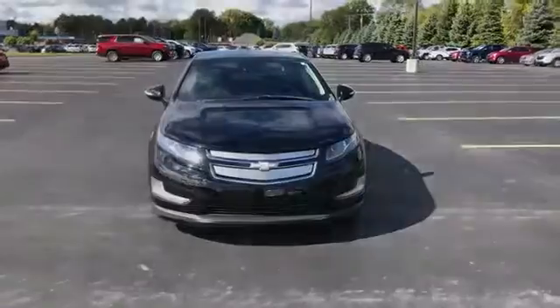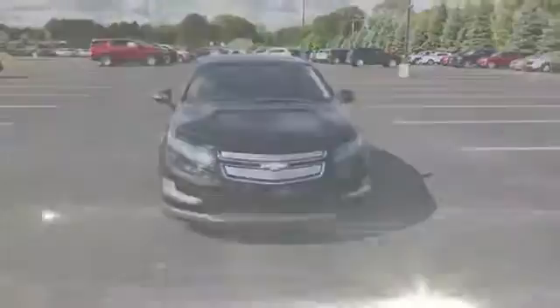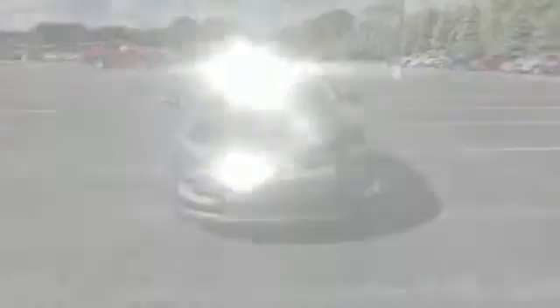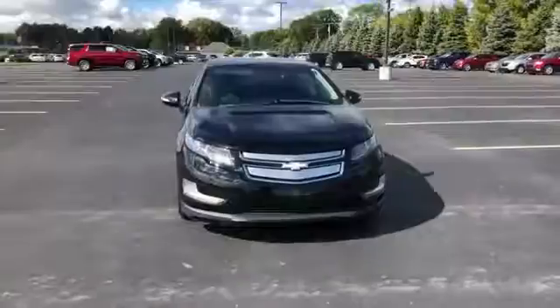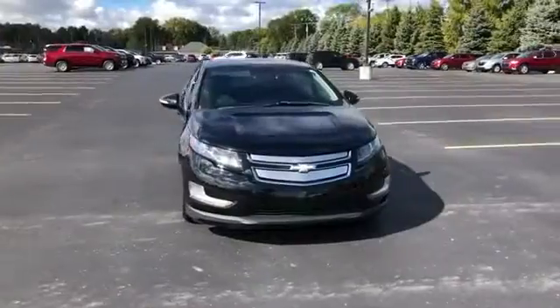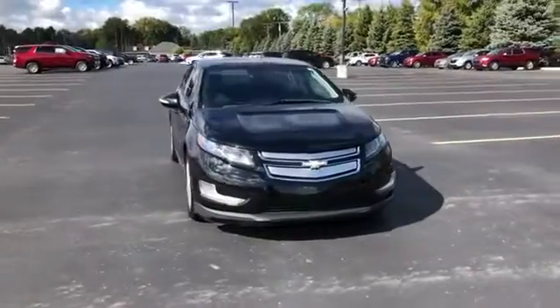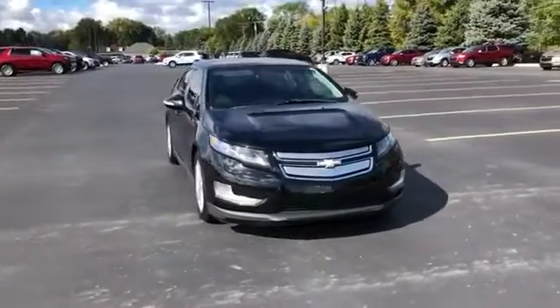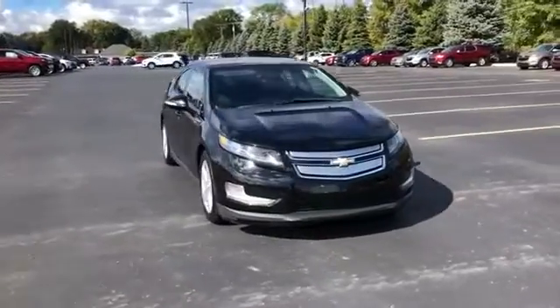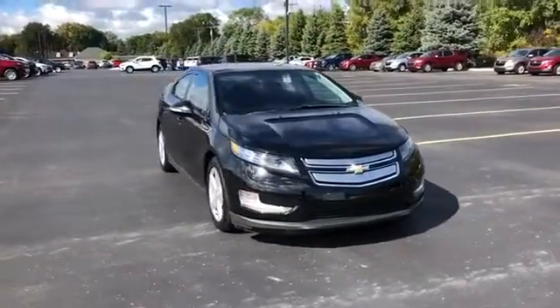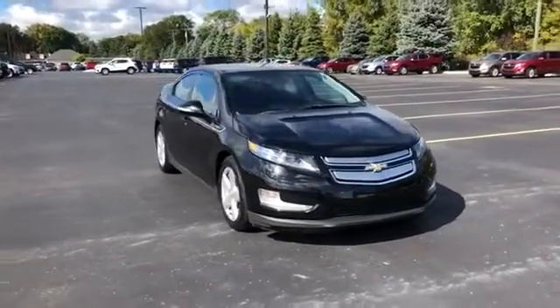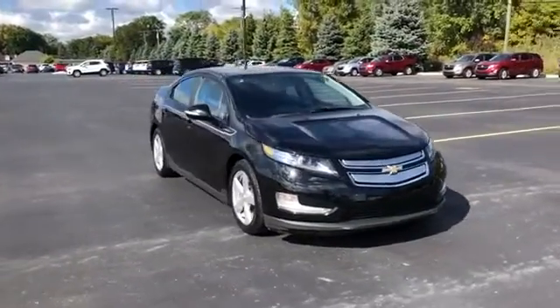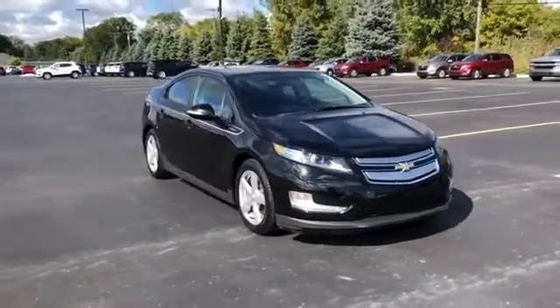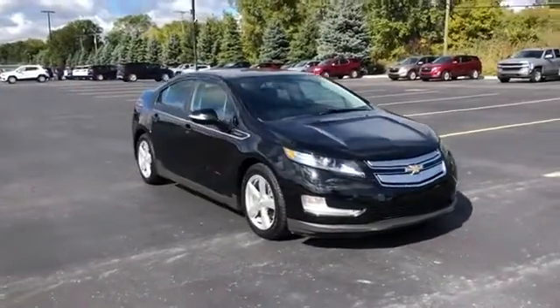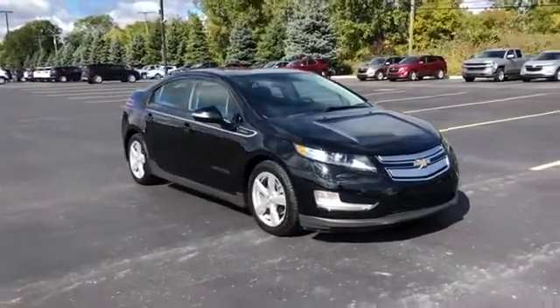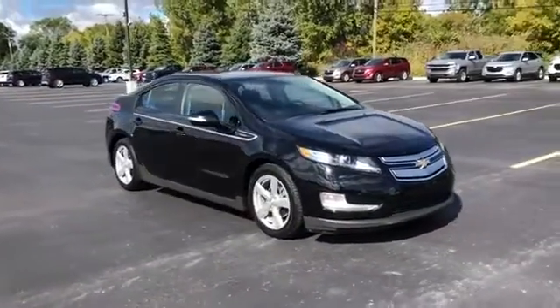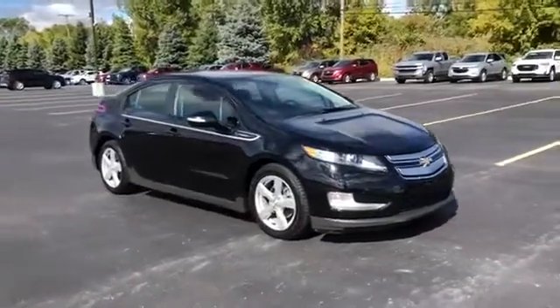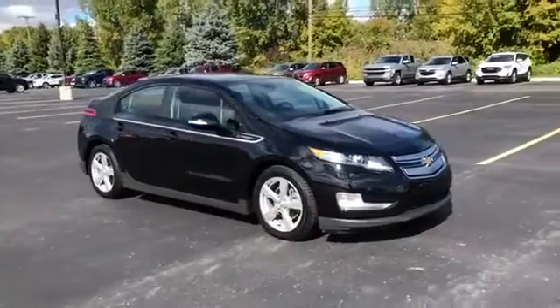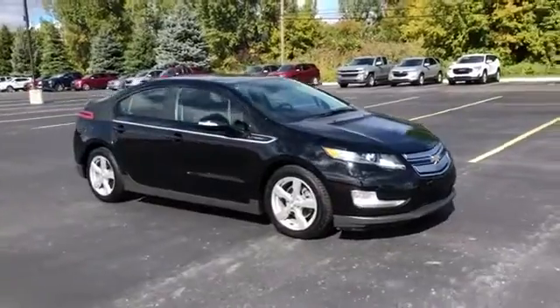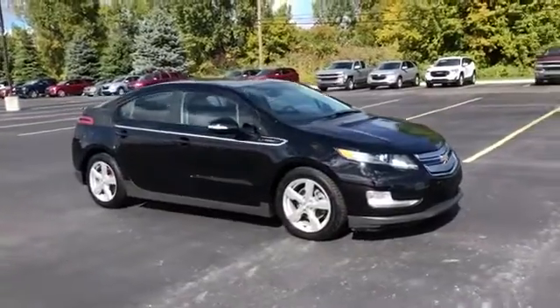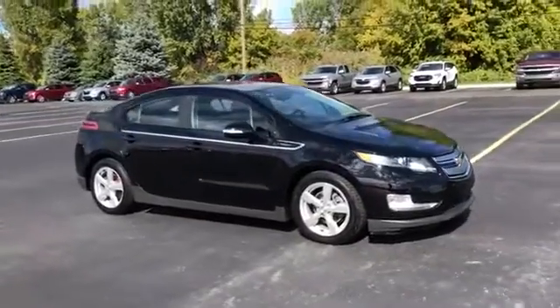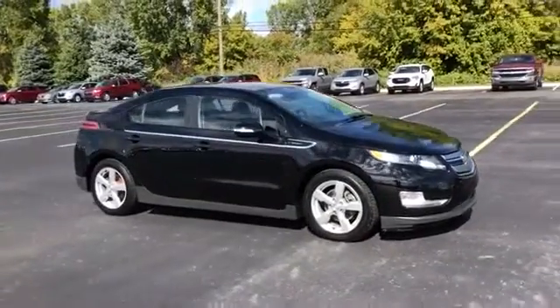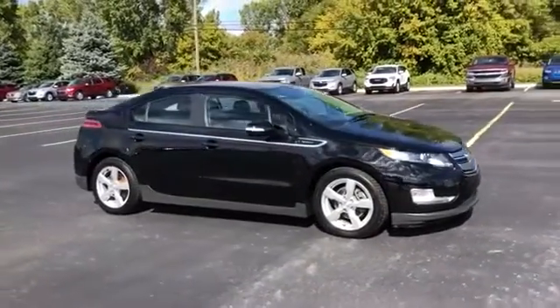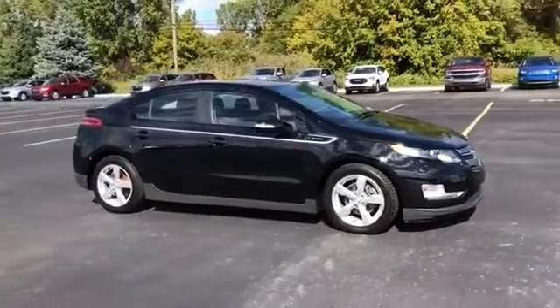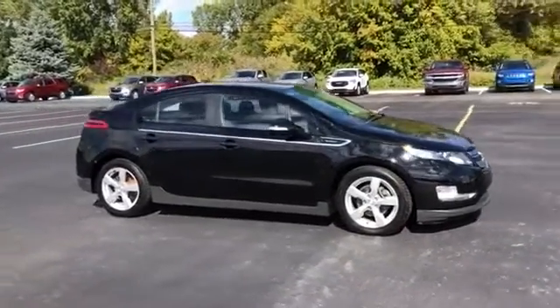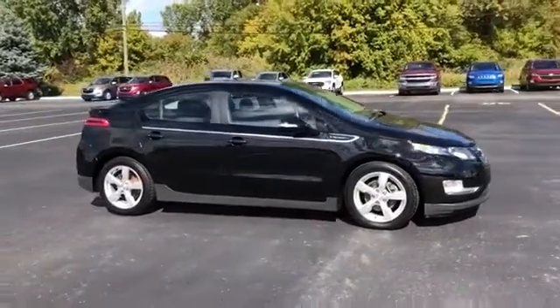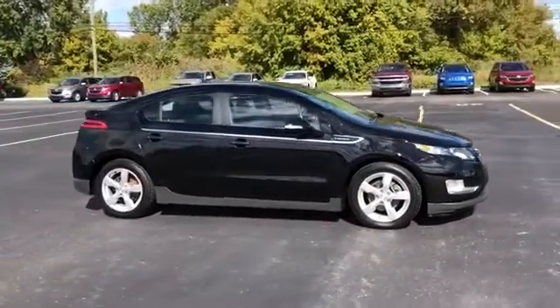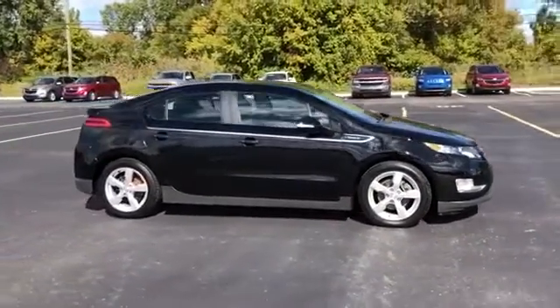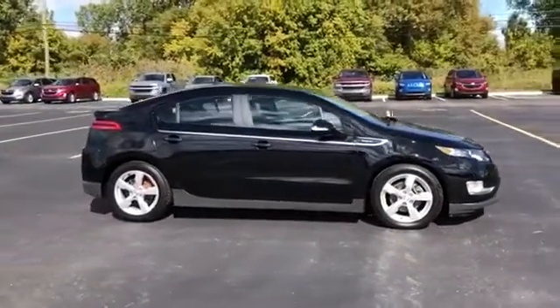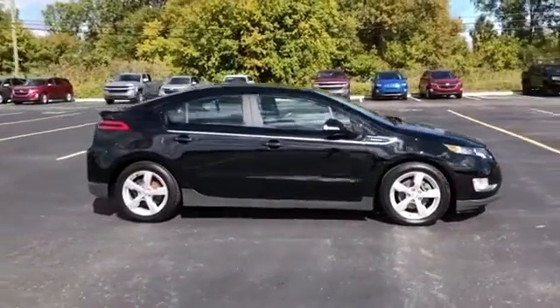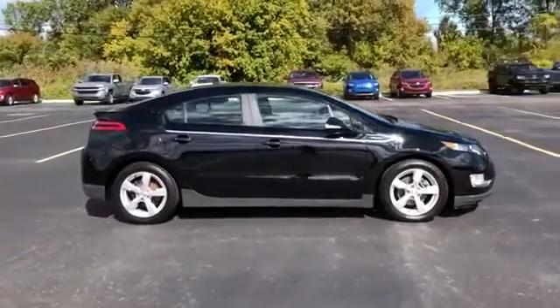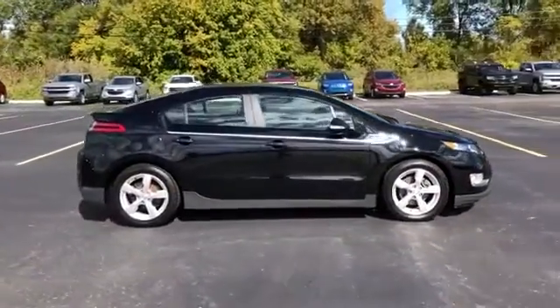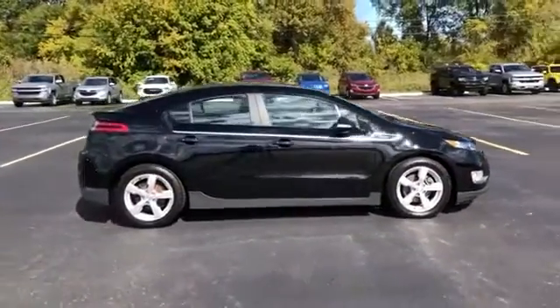2014 Chevrolet Volt. This sedan combines safety and comfort with style and performance. It's equipped with many extra conveniences right at your fingertips.